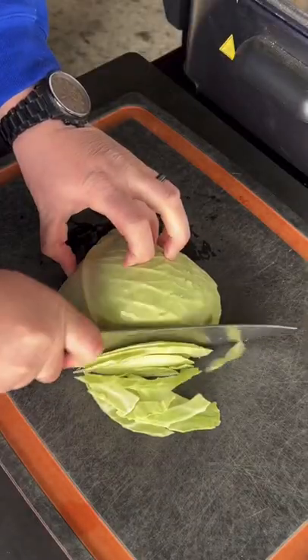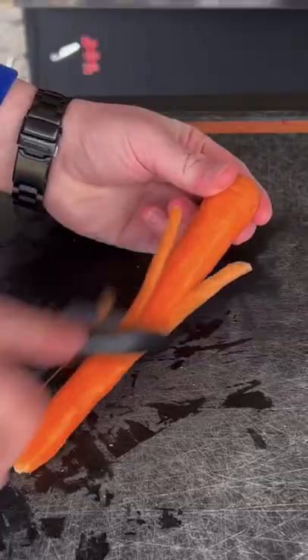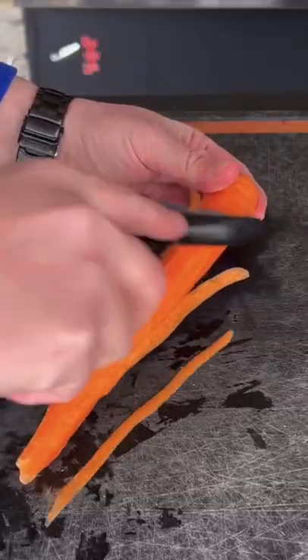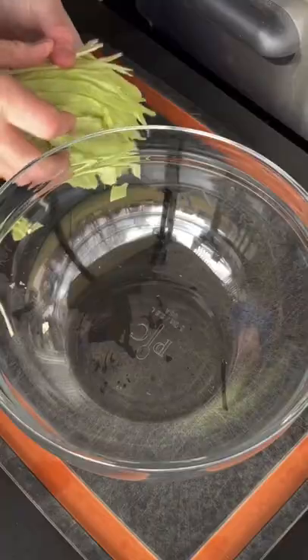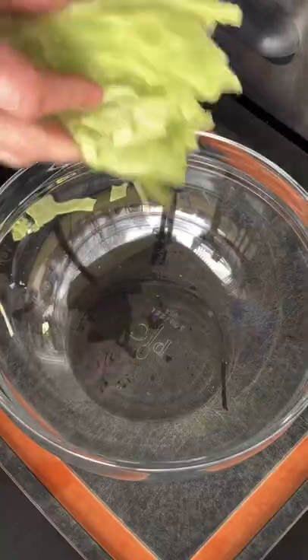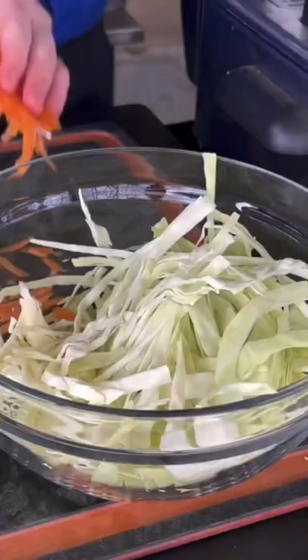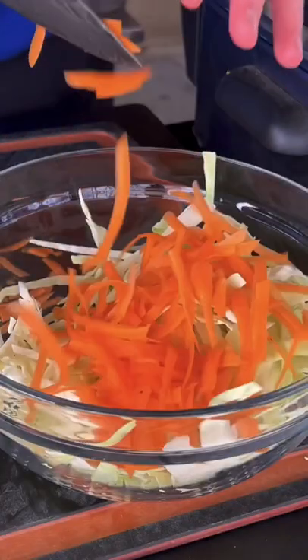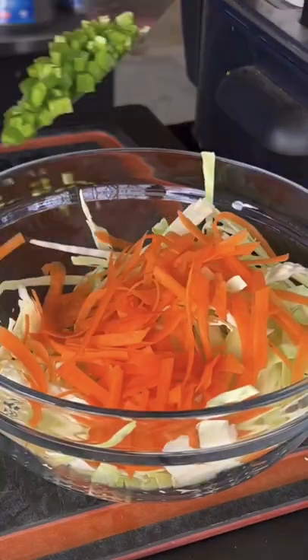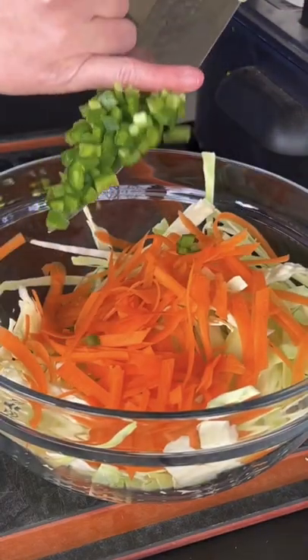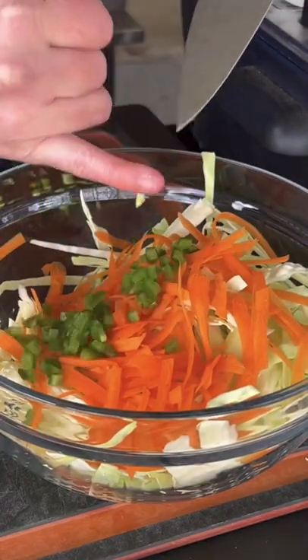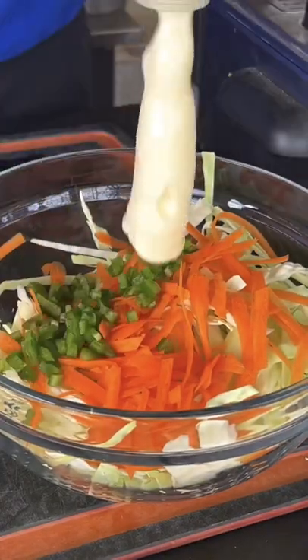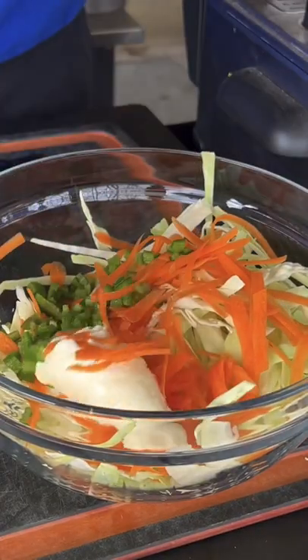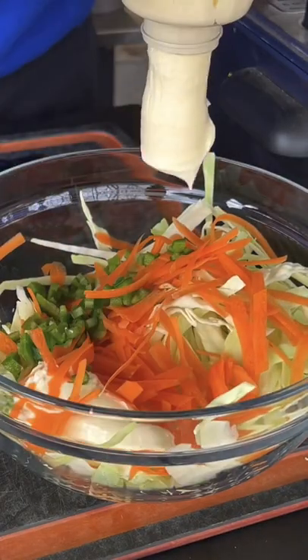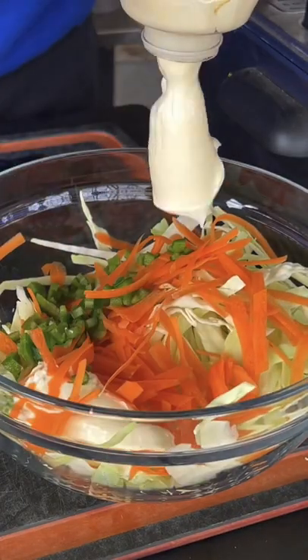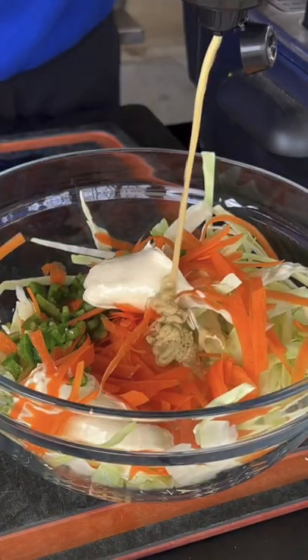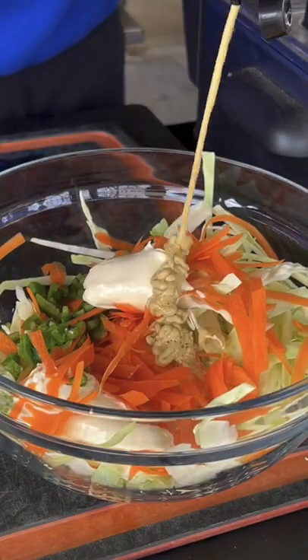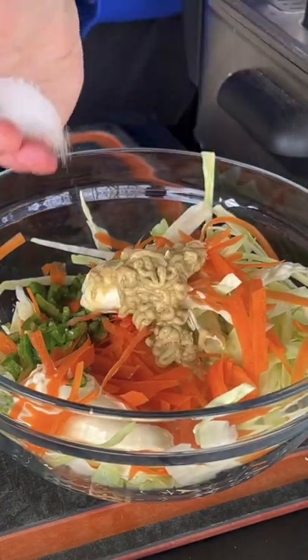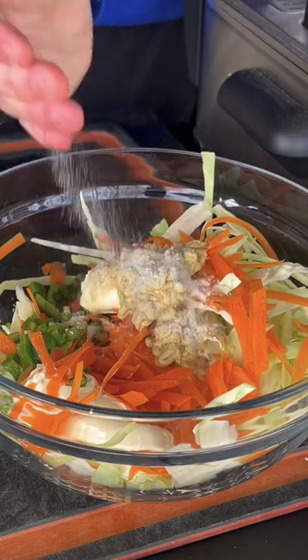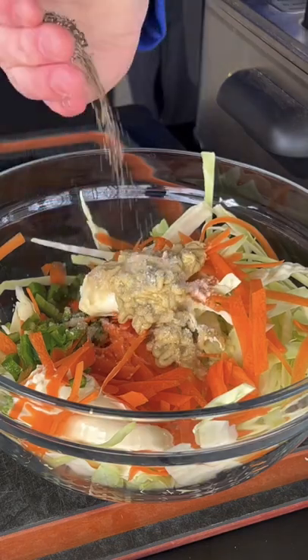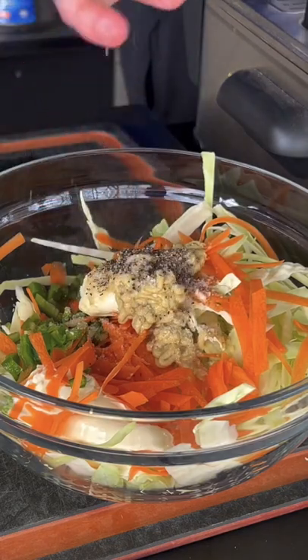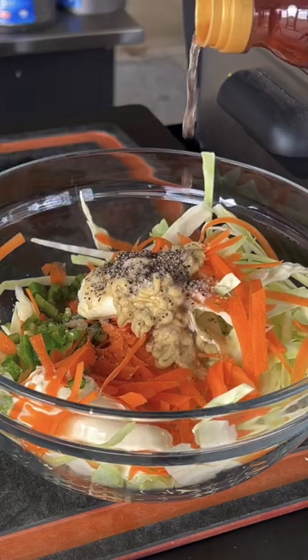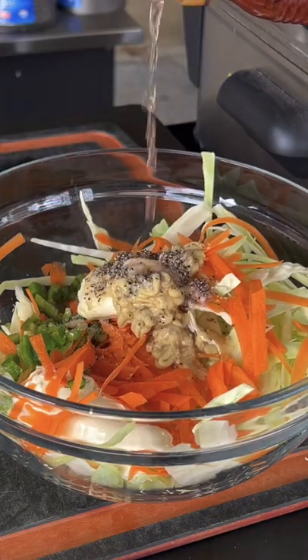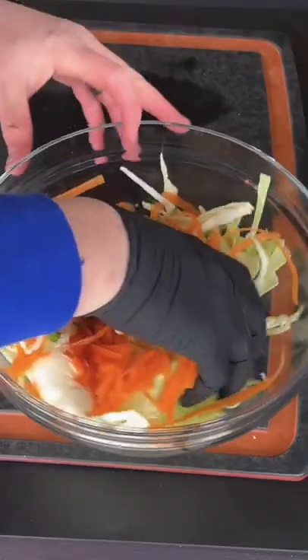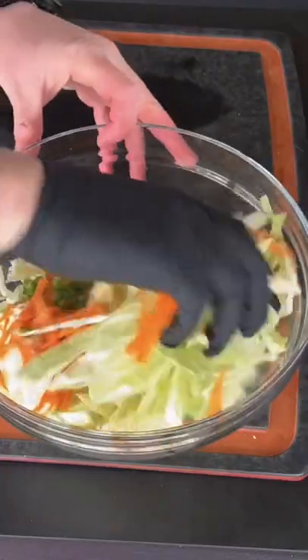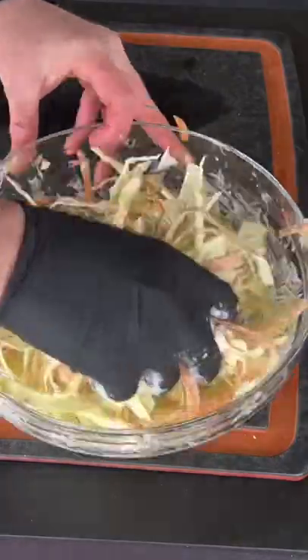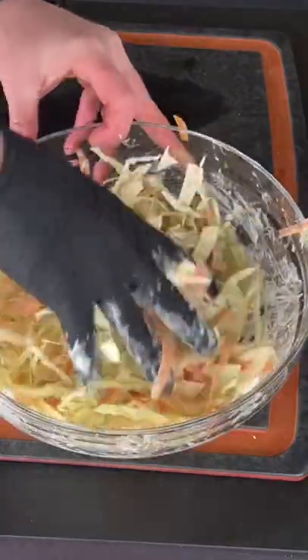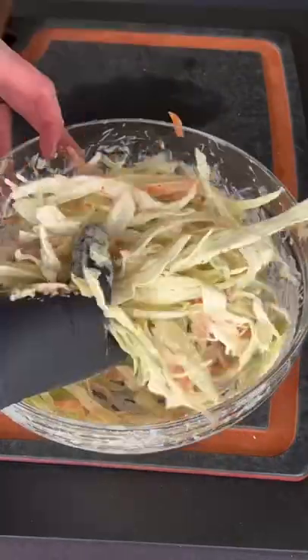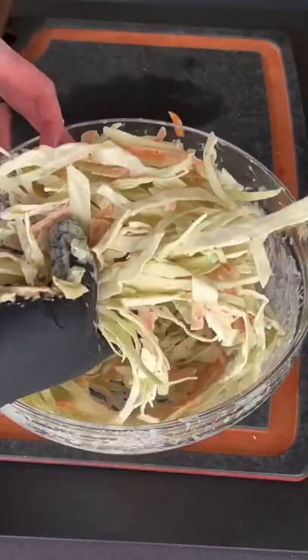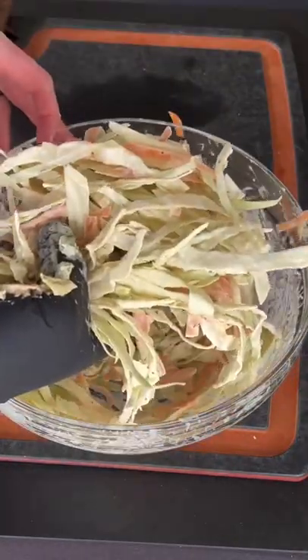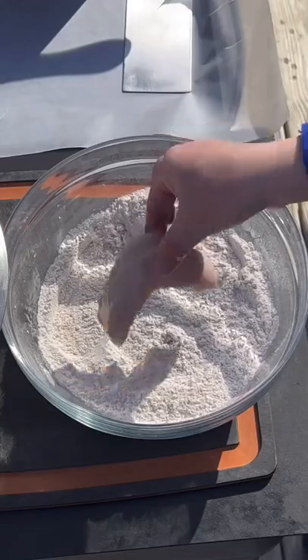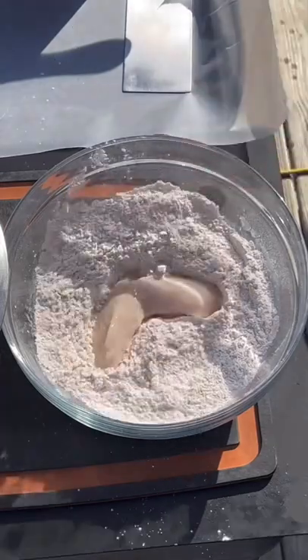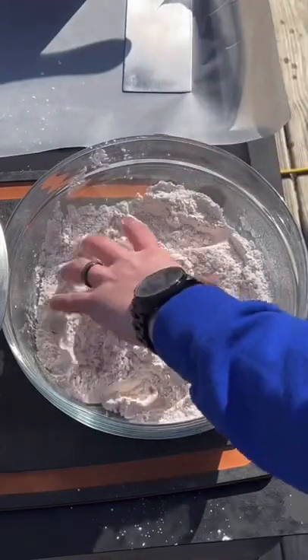The next day, we're going to make our delicious creamy slaw. You can find this whole recipe on my website, link is in the bio. Once you make that slaw, put it in the fridge. Let it sit for about two hours because you want those flavors to marry.